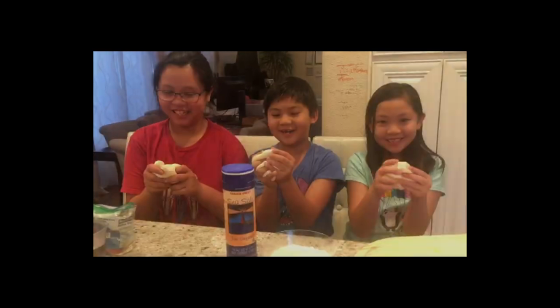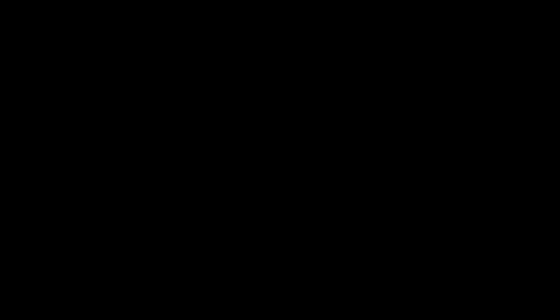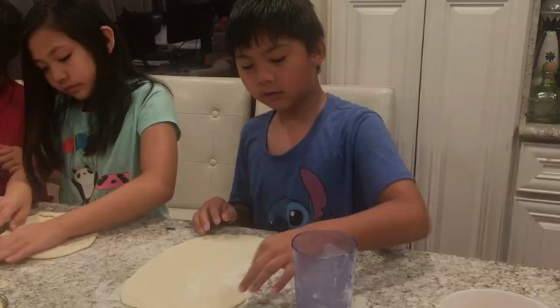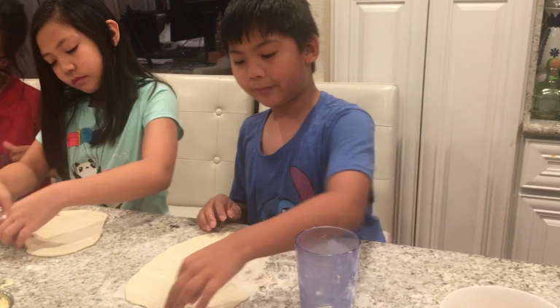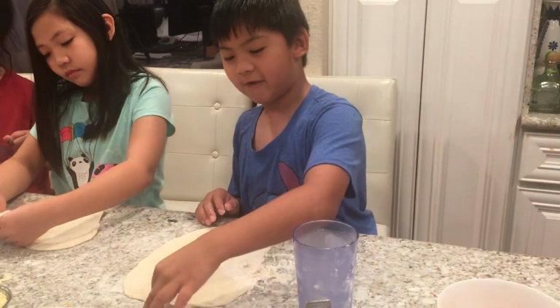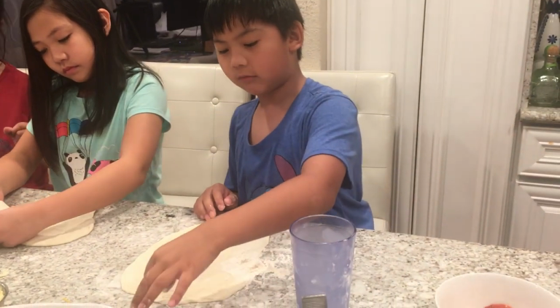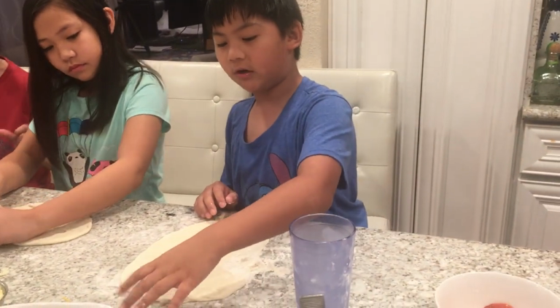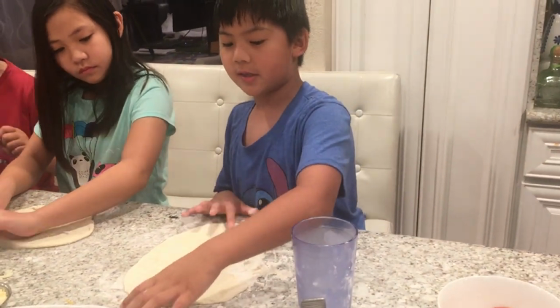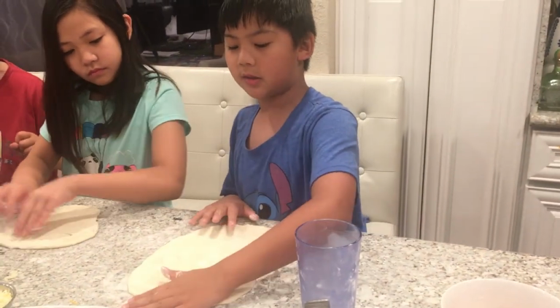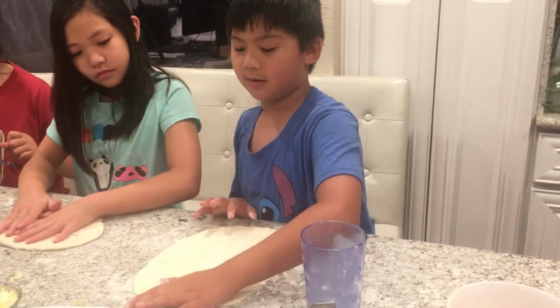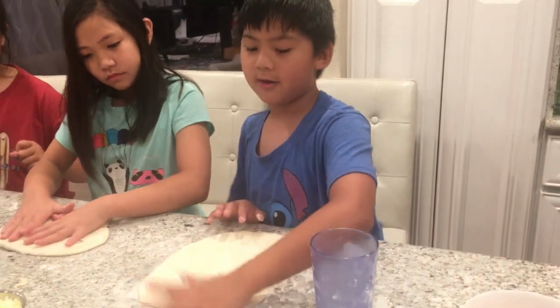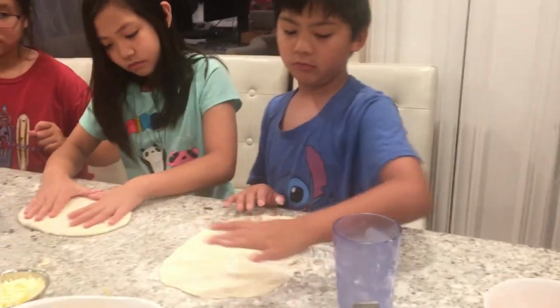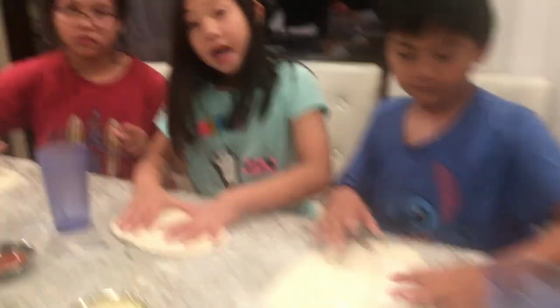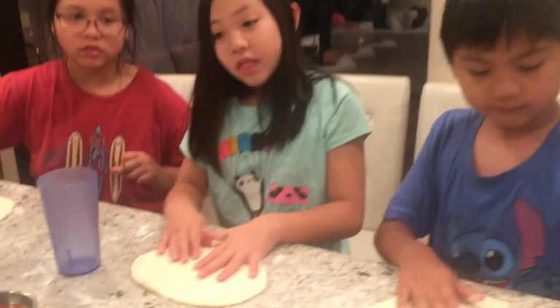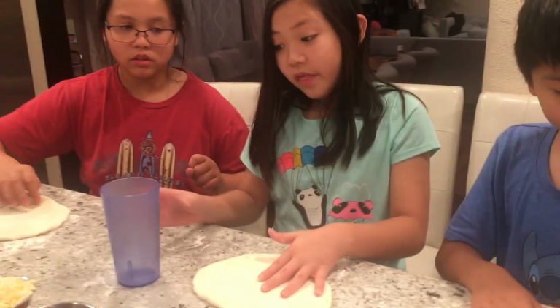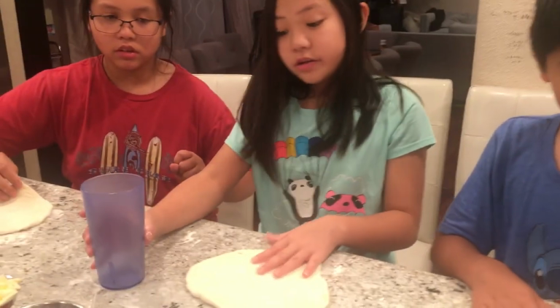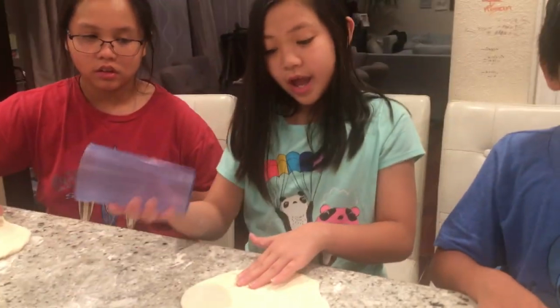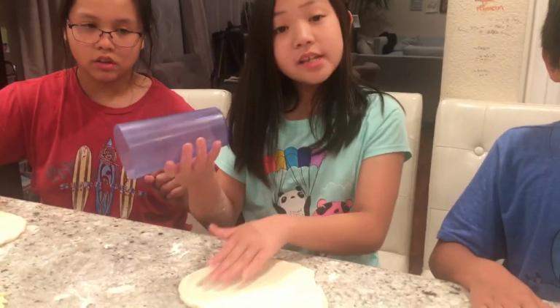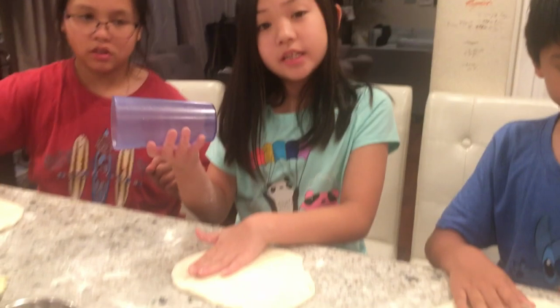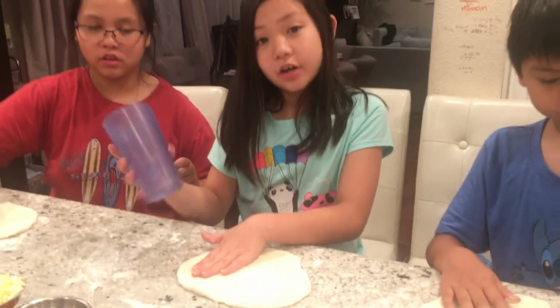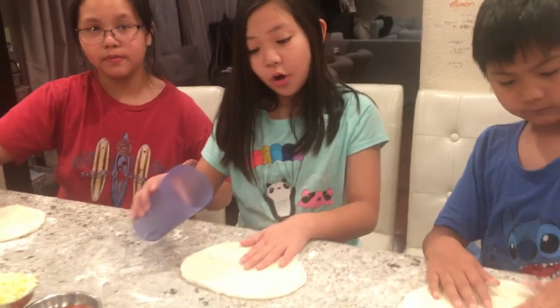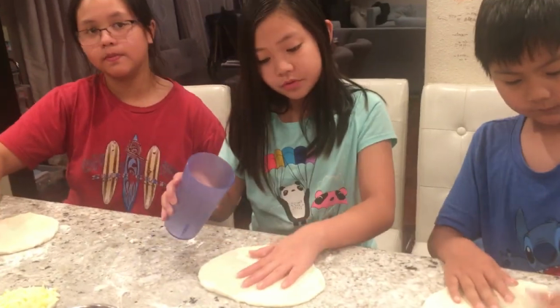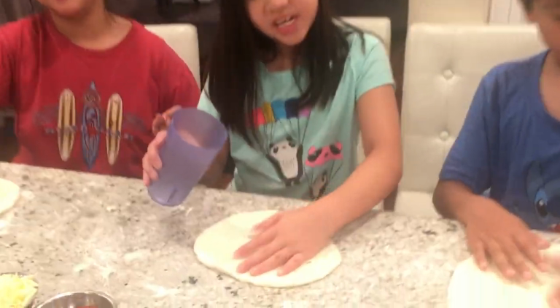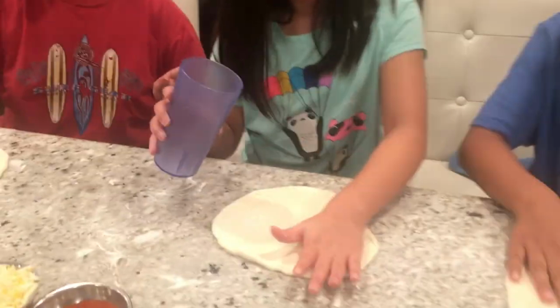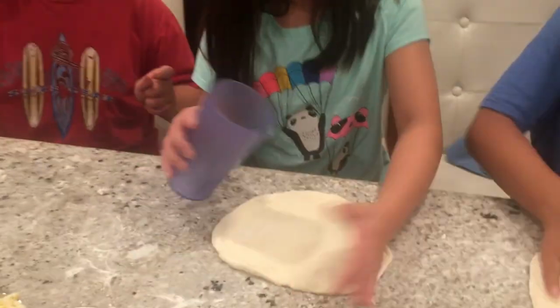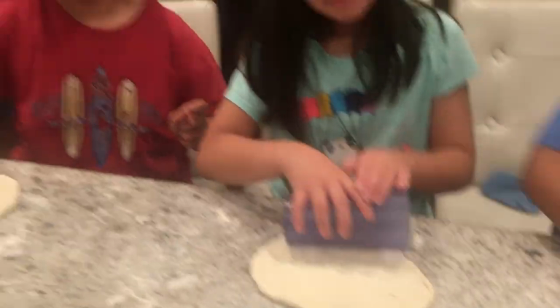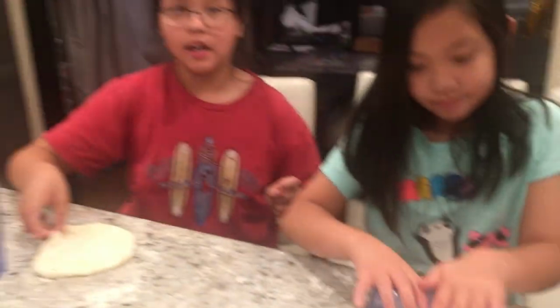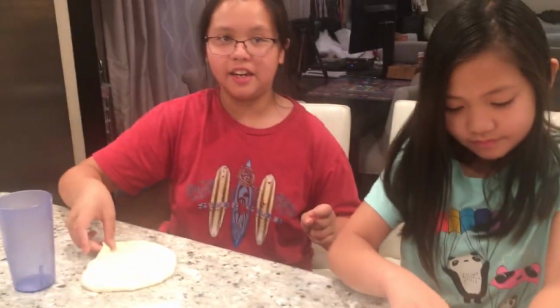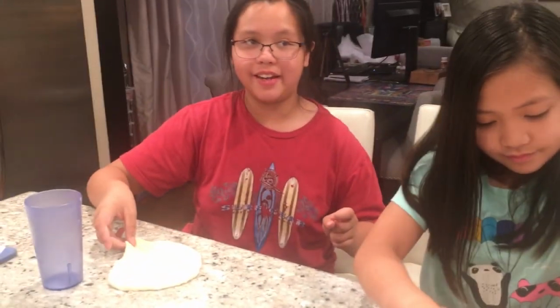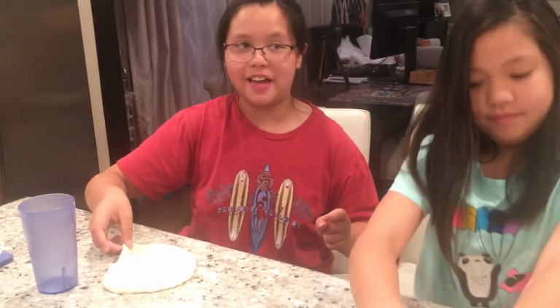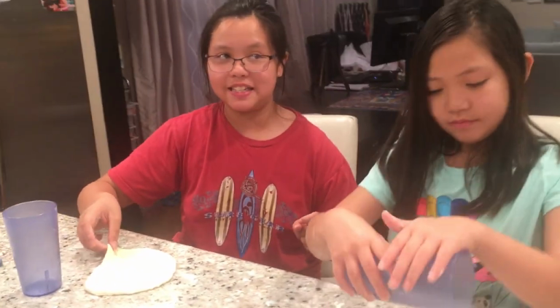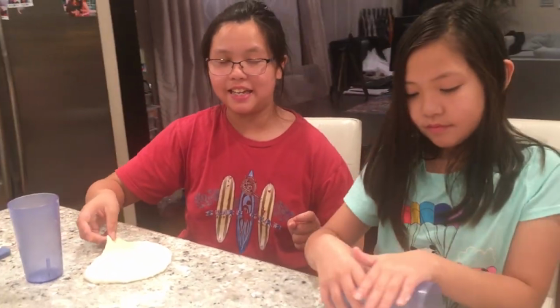First we're going to put flour on the table so it doesn't stick. Then get any cylinder to roll it so it's nice and flat. And then you can make it into any size.